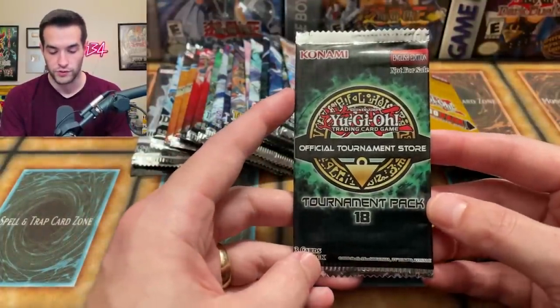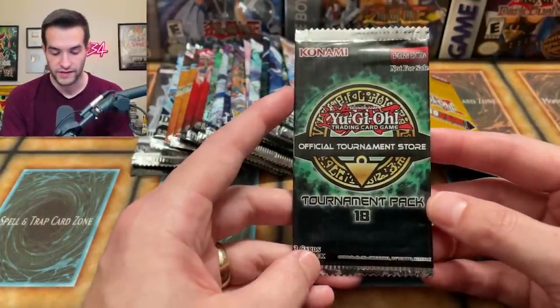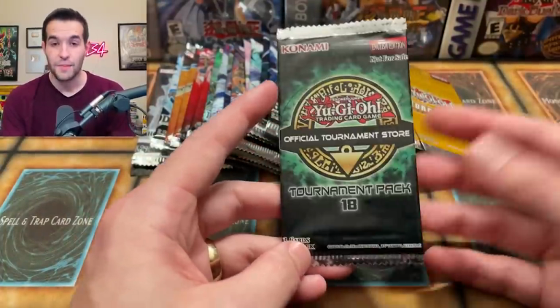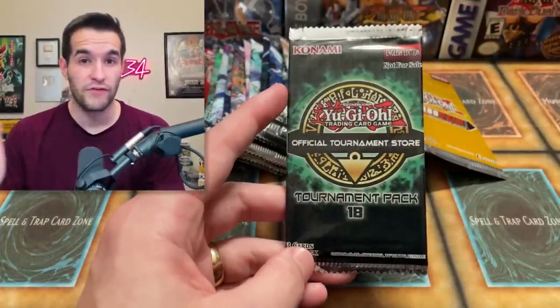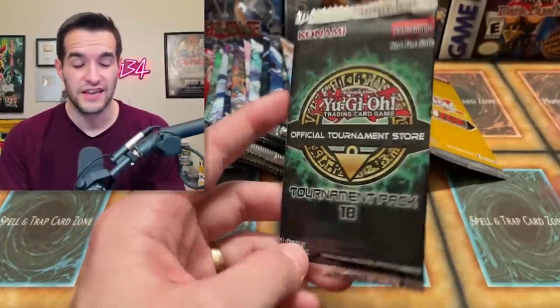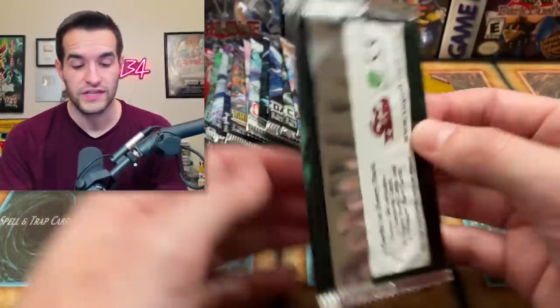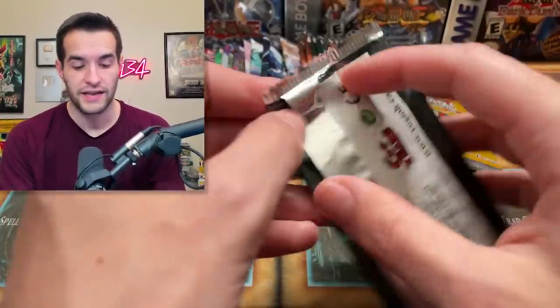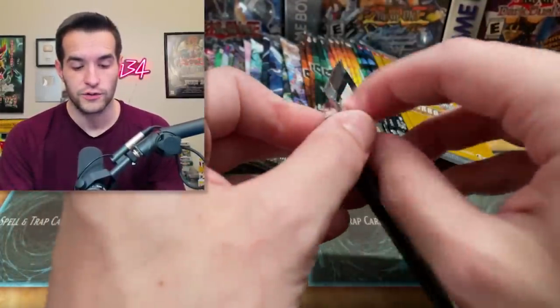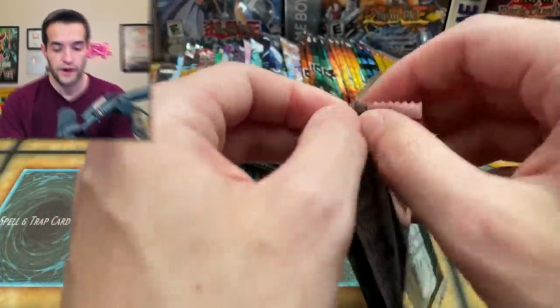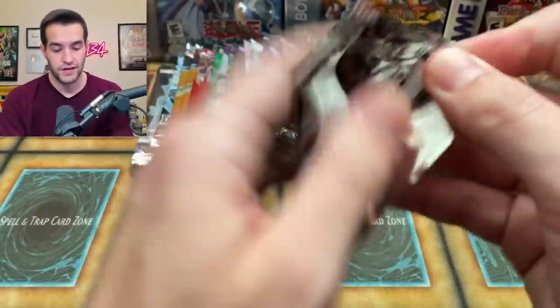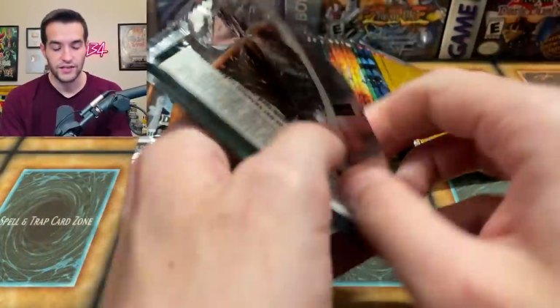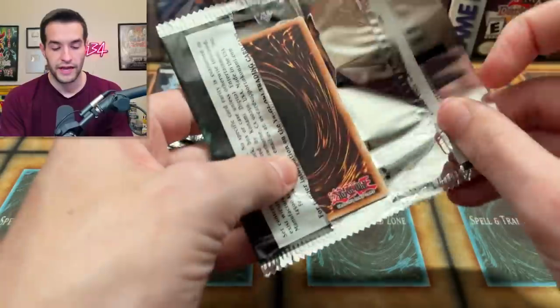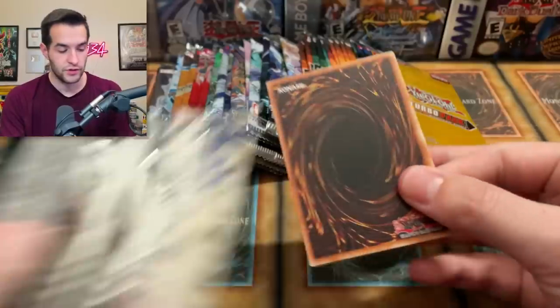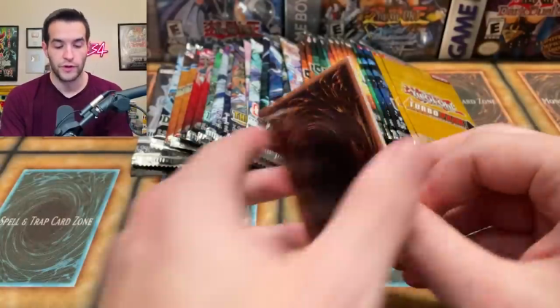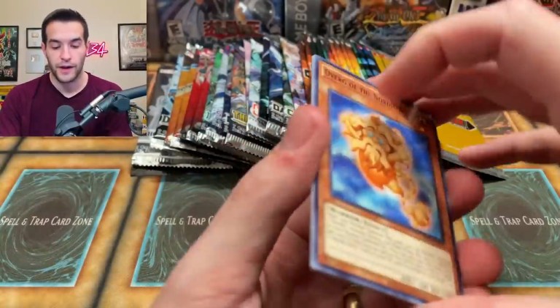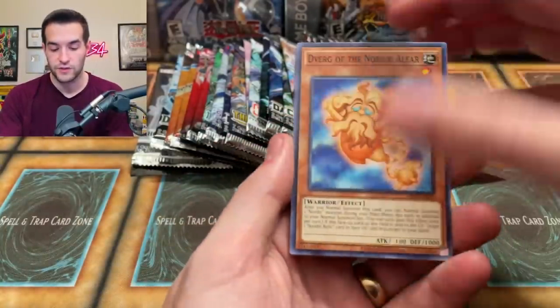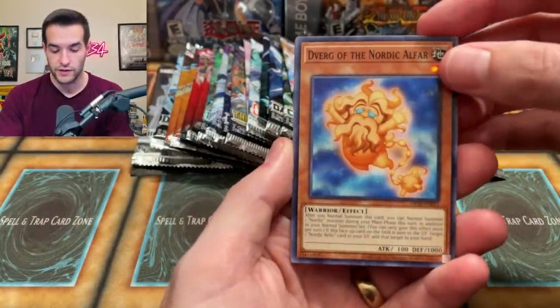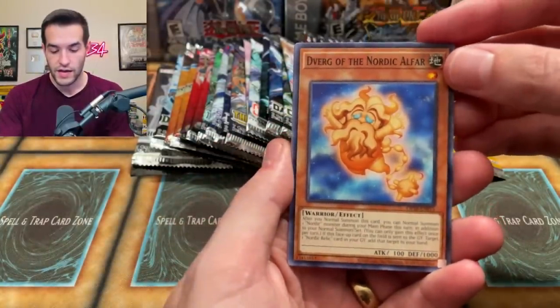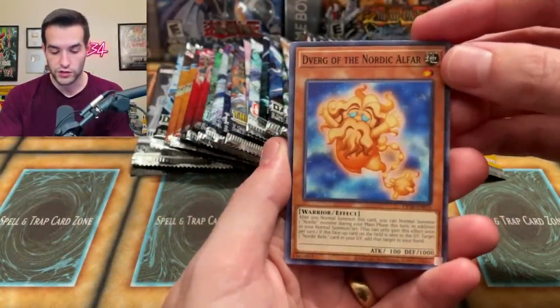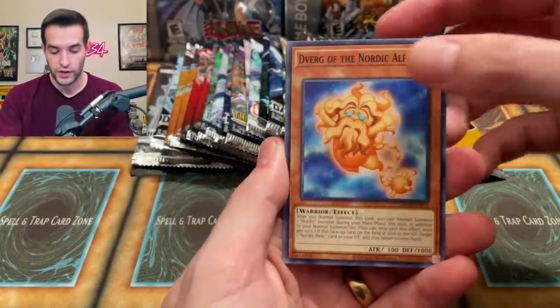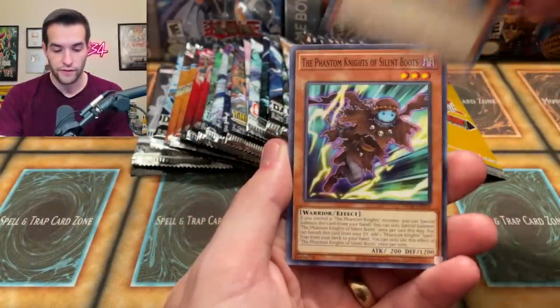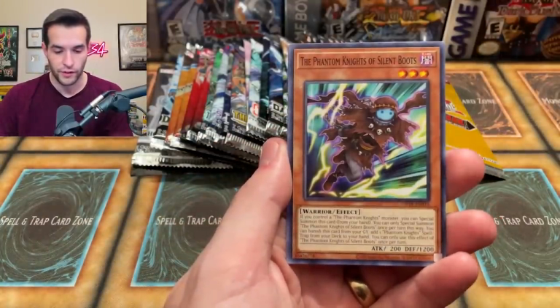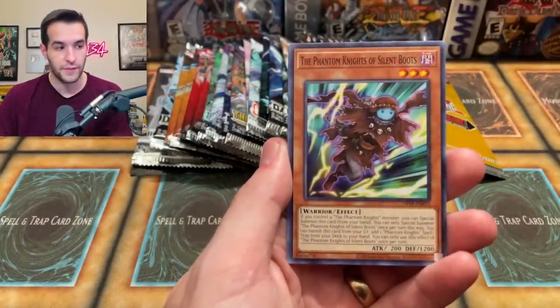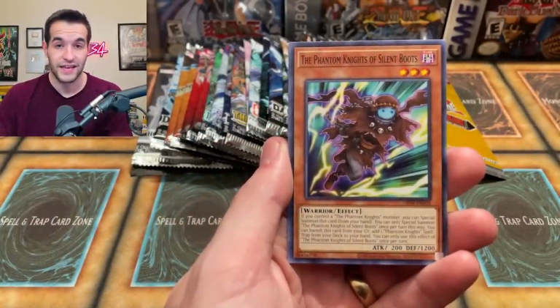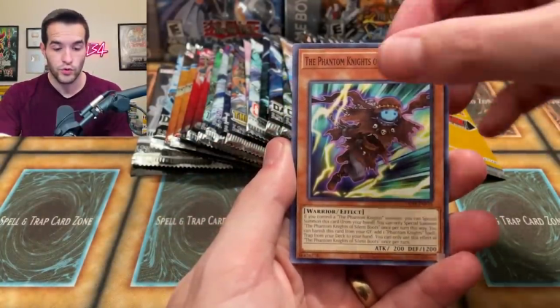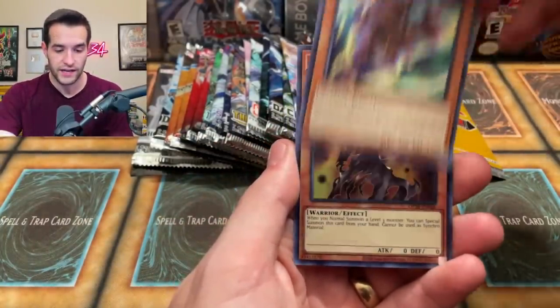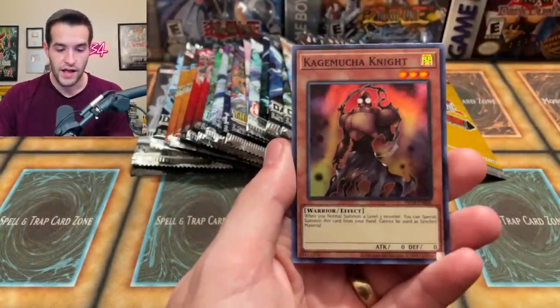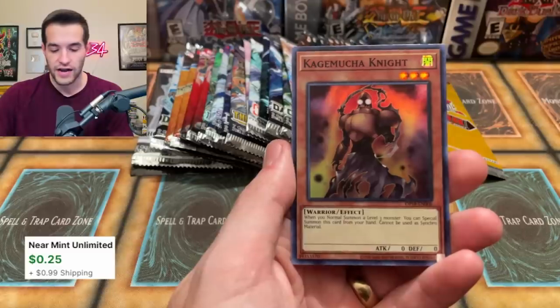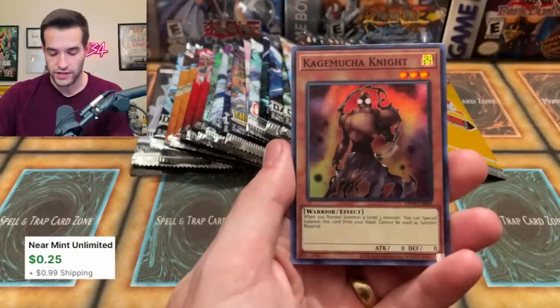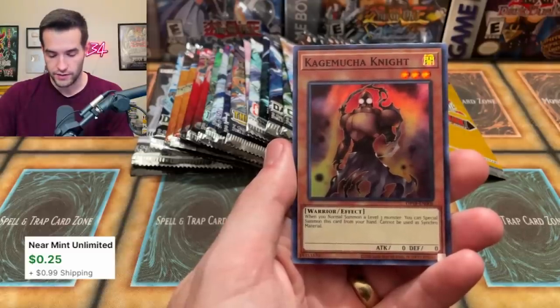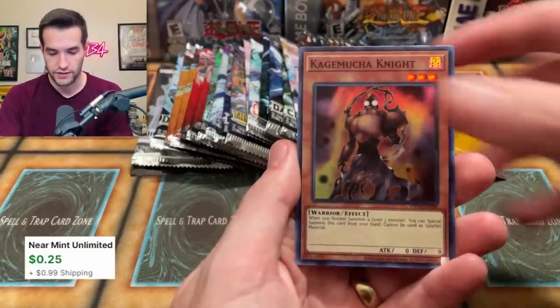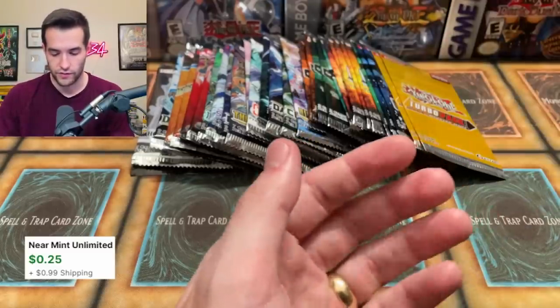There's about one ultimate rare every 16 OTS packs, so not super likely, but there's only three cards per pack — let's see what we can do. We got the Diverge of the Nordic Alphar — very cool — the Phantom Knights of Silent Boots, and the Kagamusha Knight. Alright, slow start there, nothing too crazy.